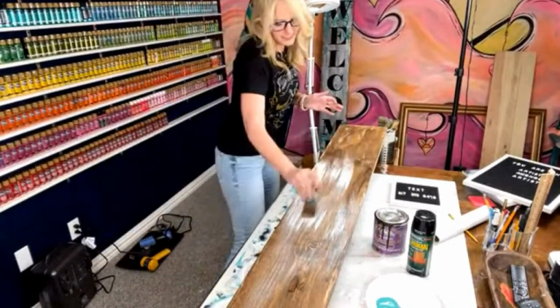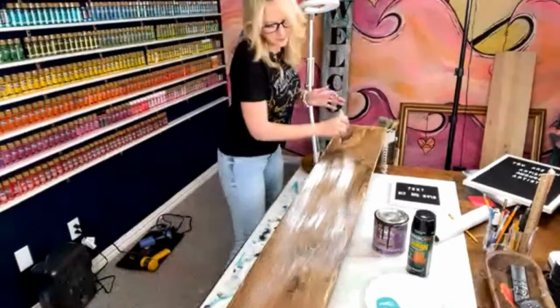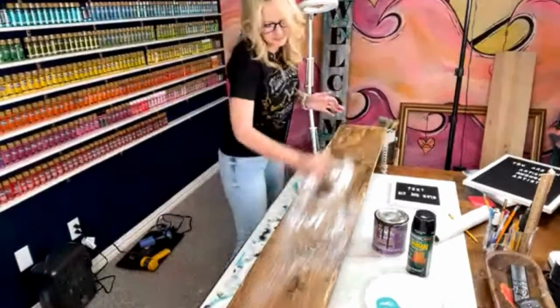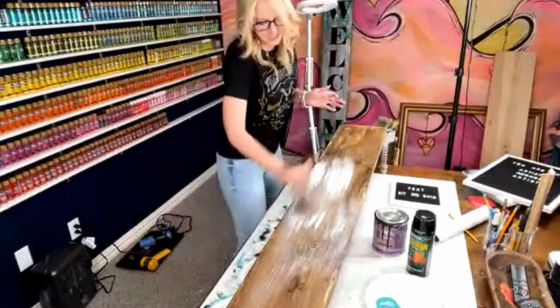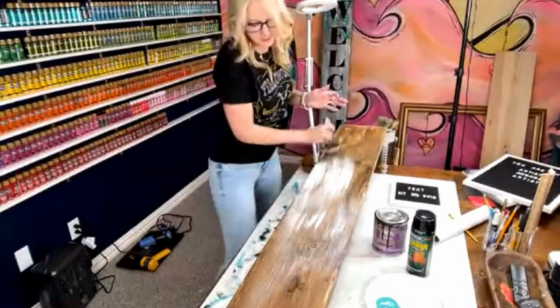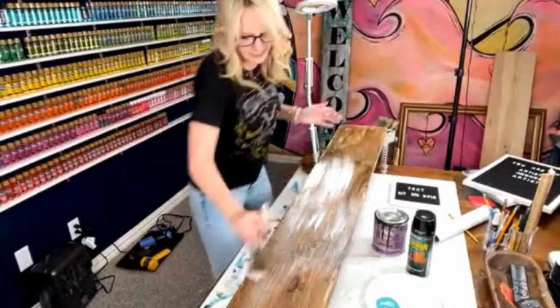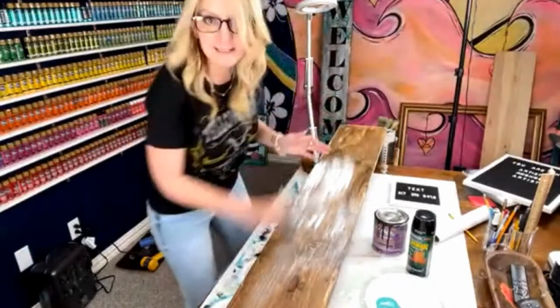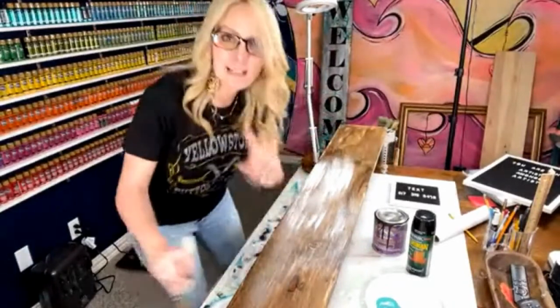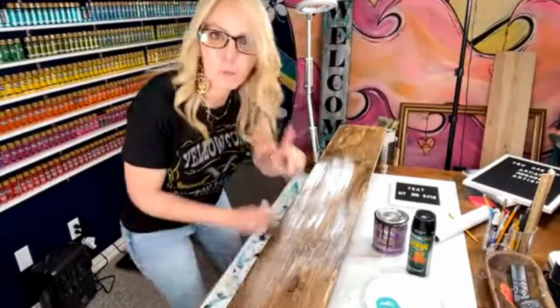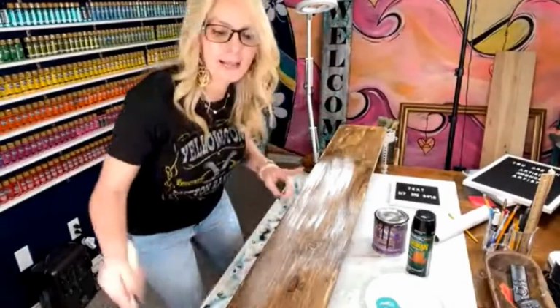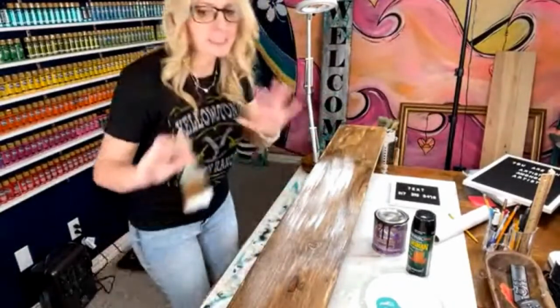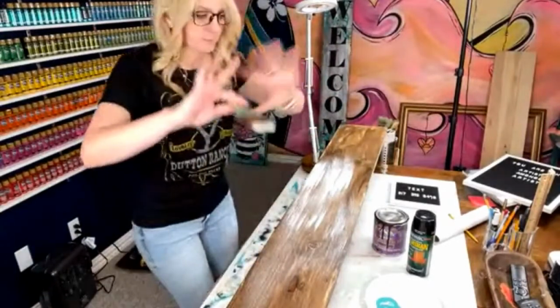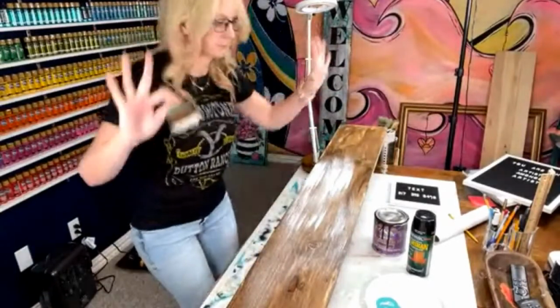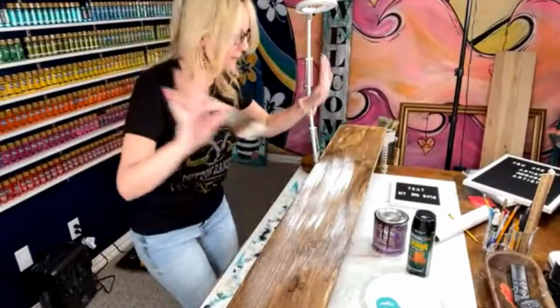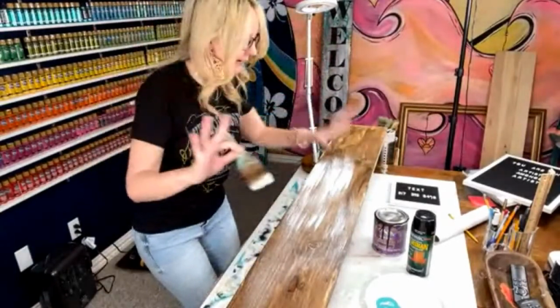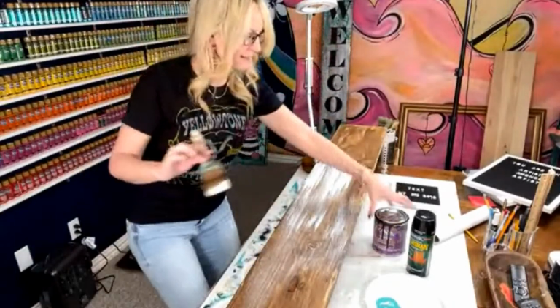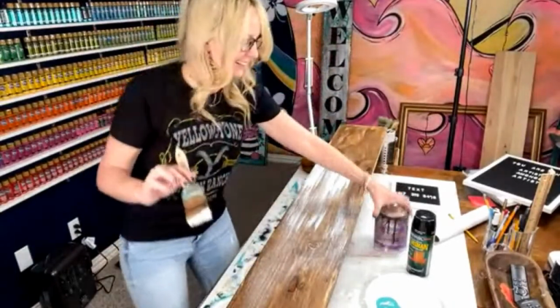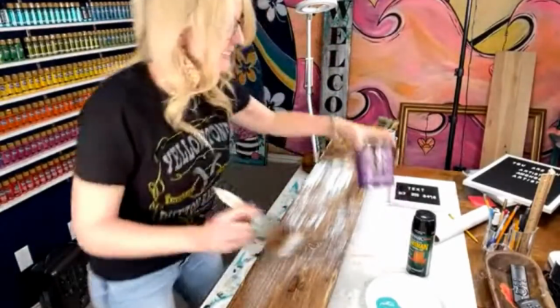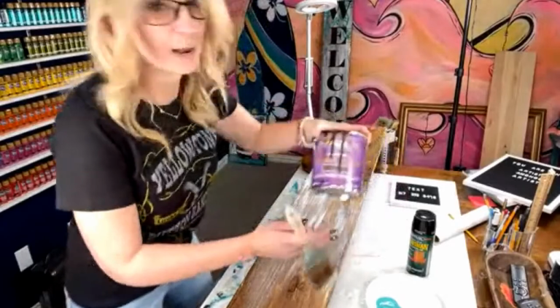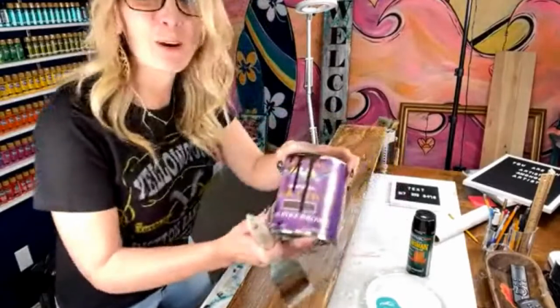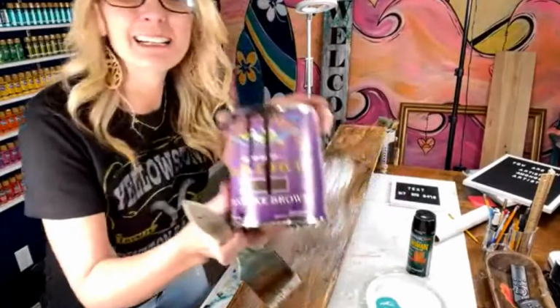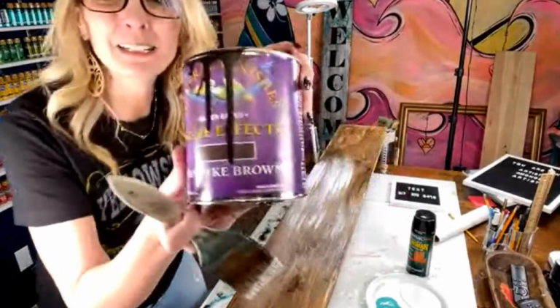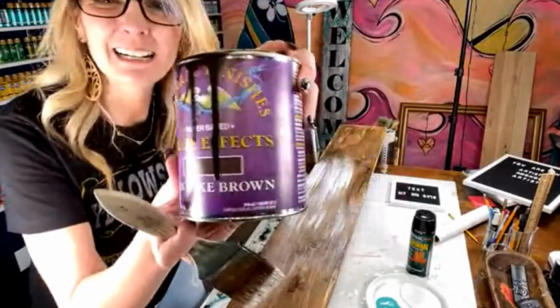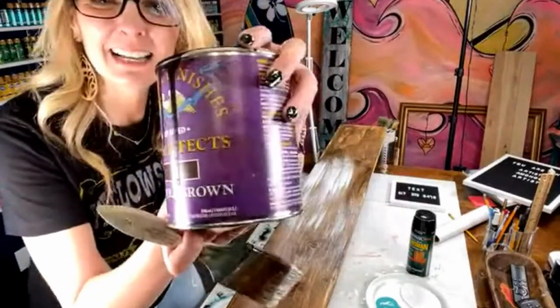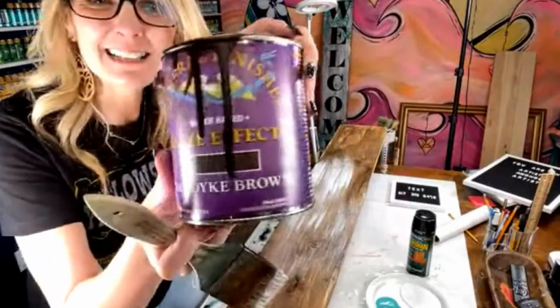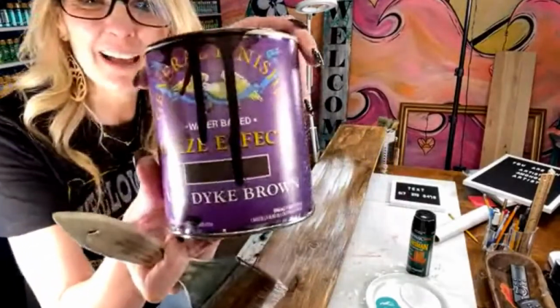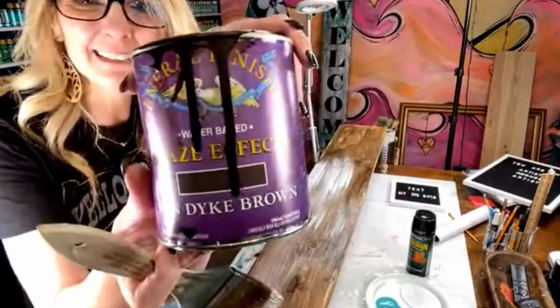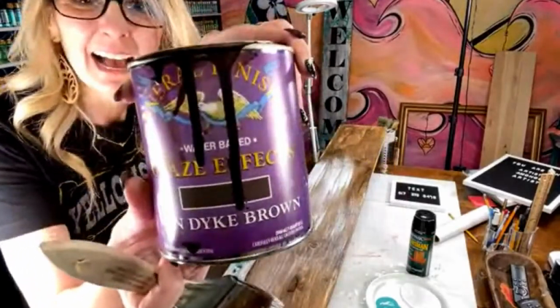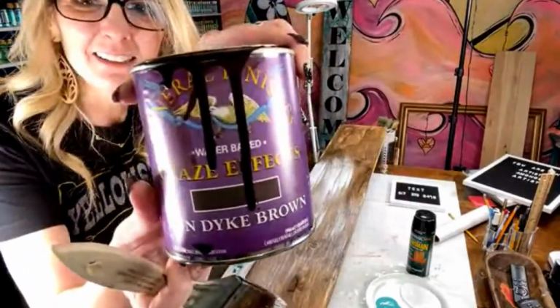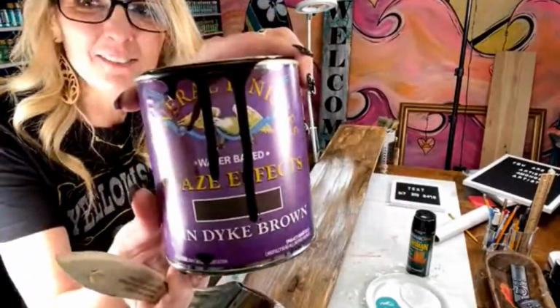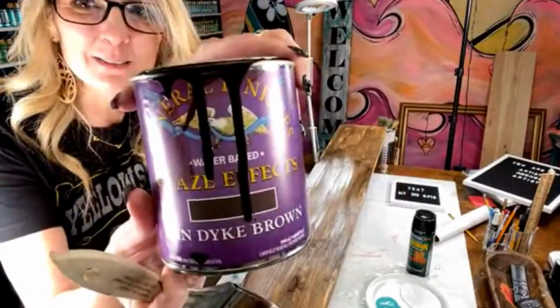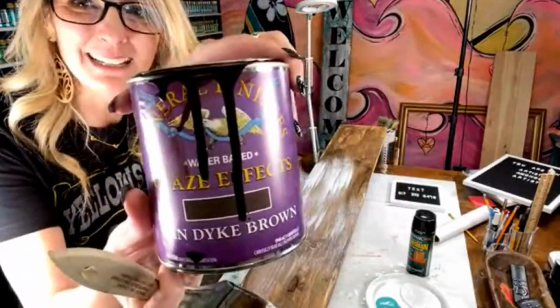Actually, let me back up — step one is putting a glaze effect. I love this one.